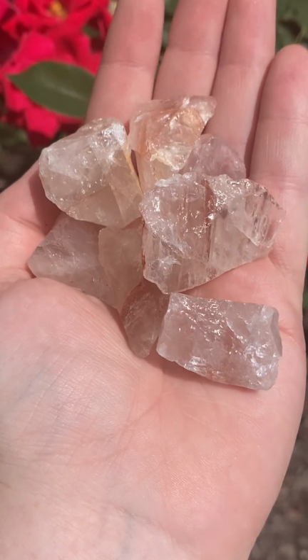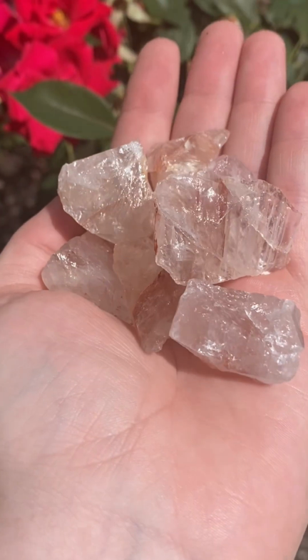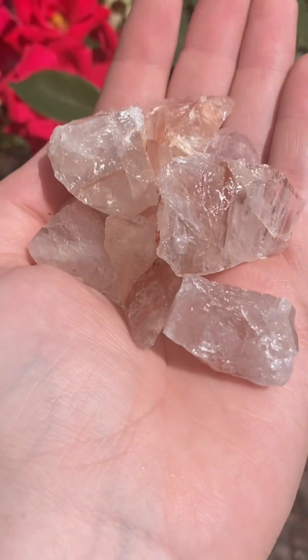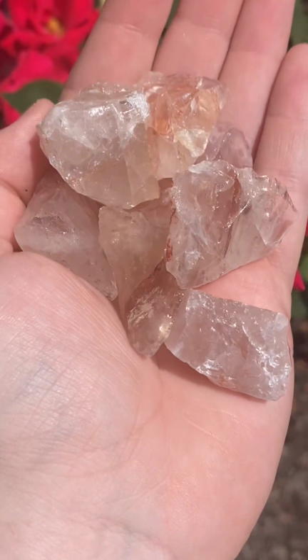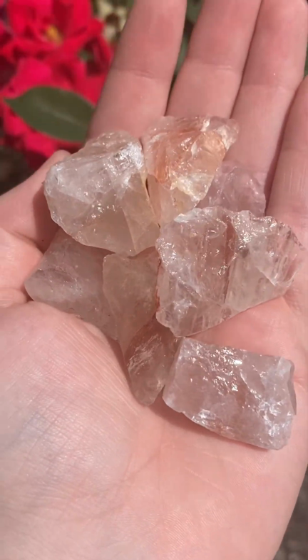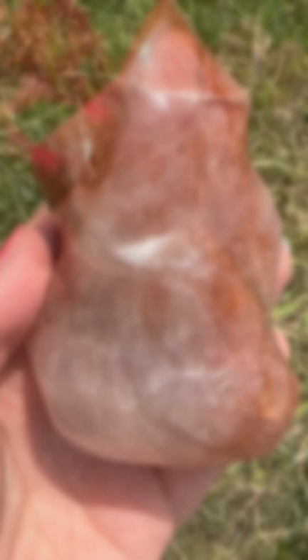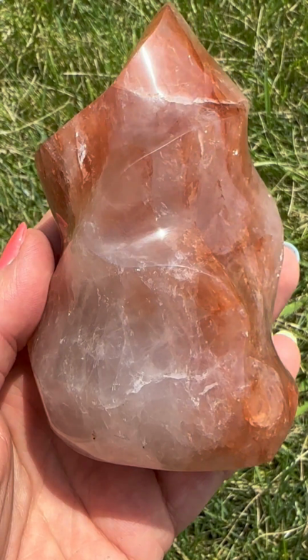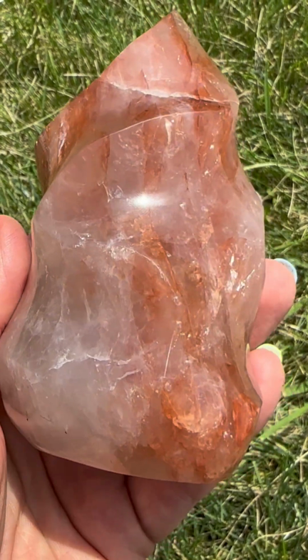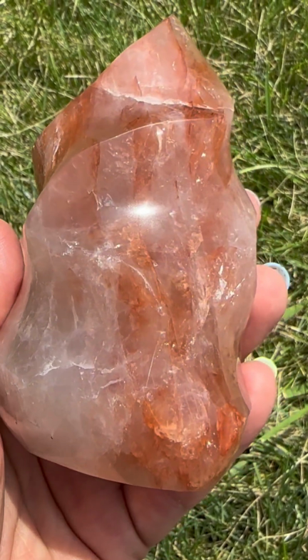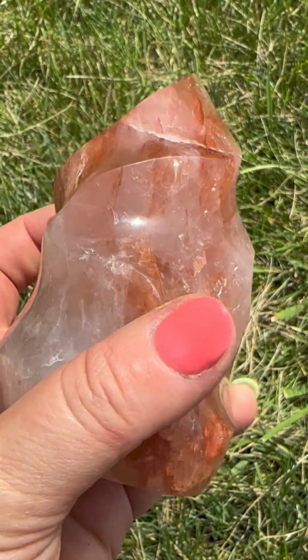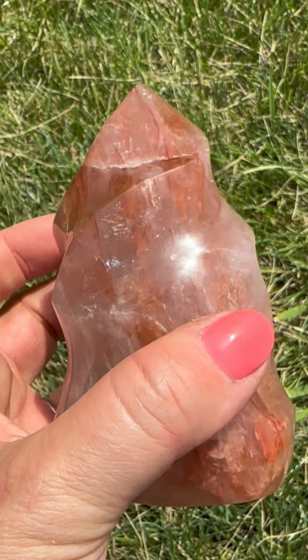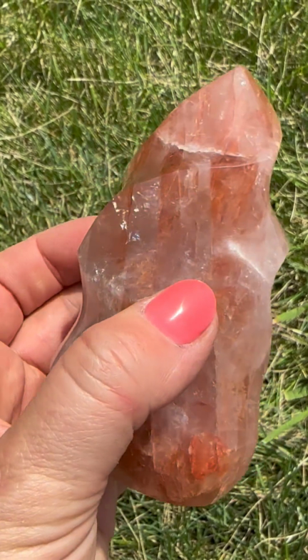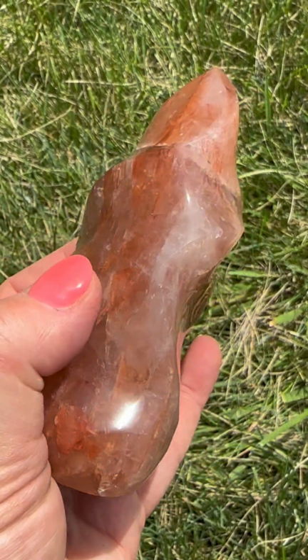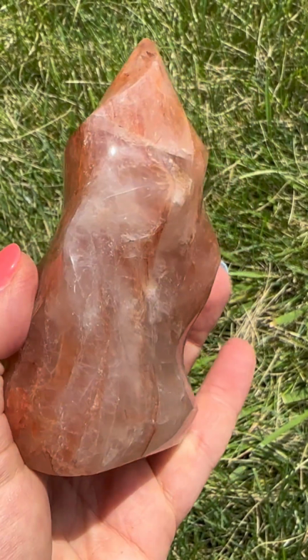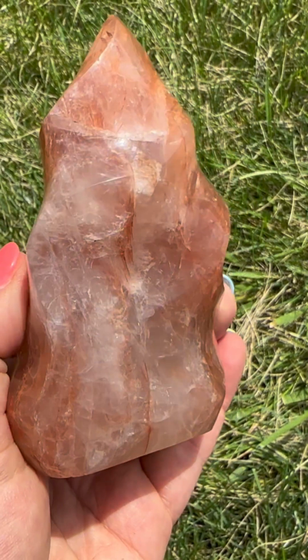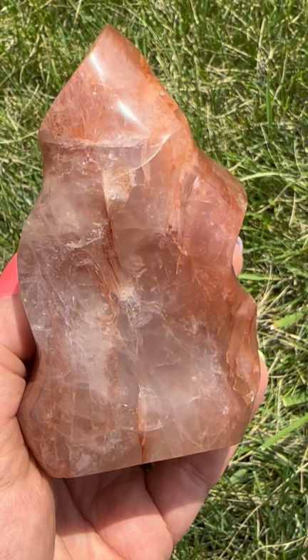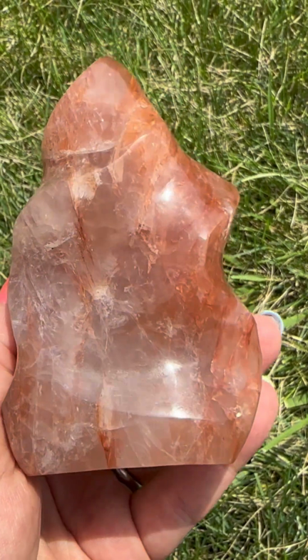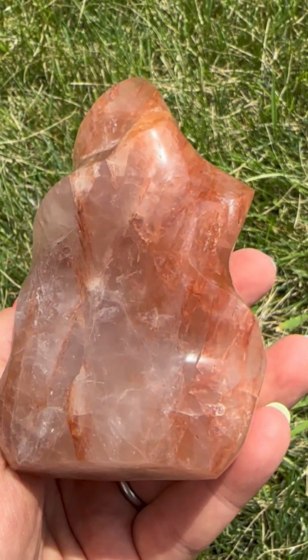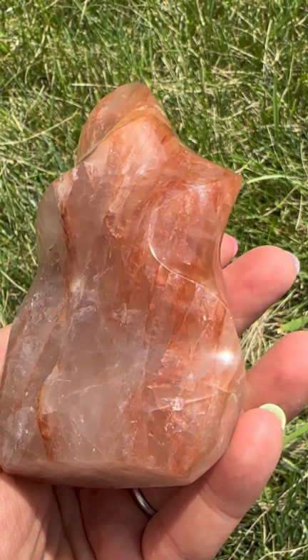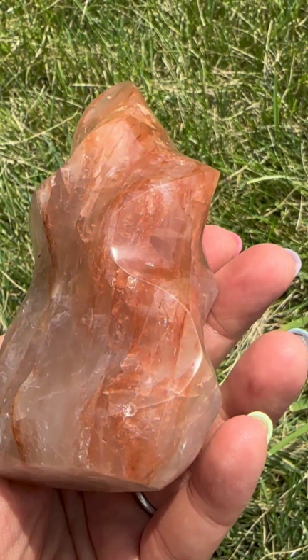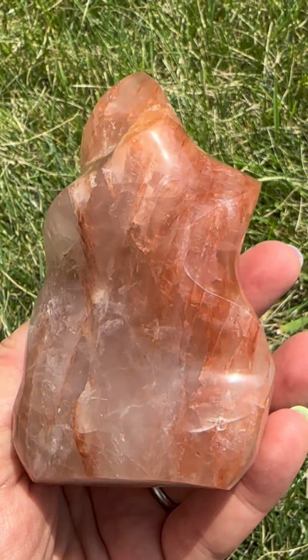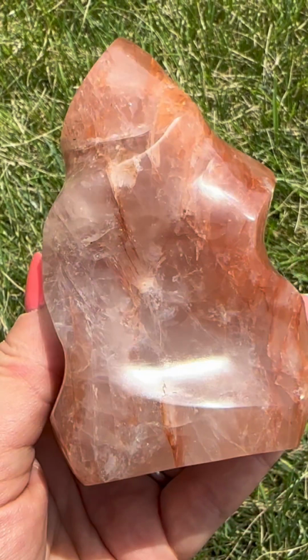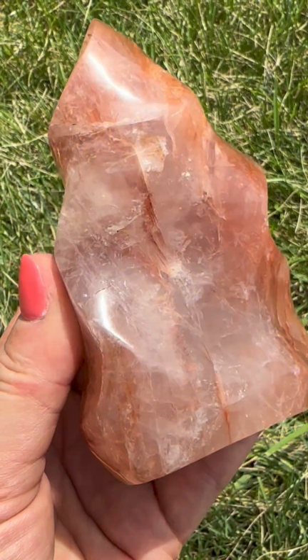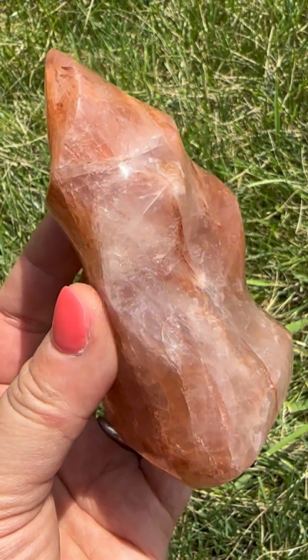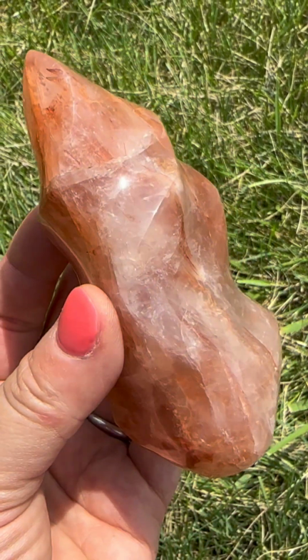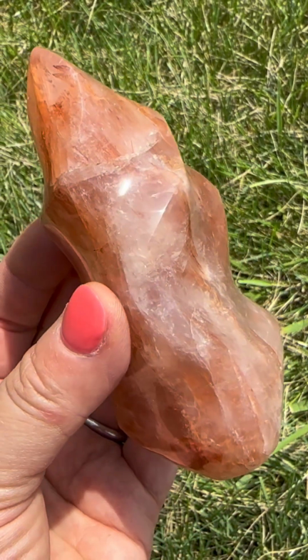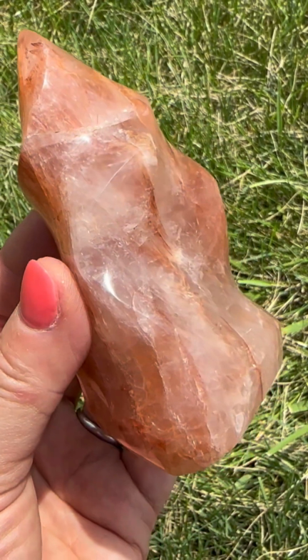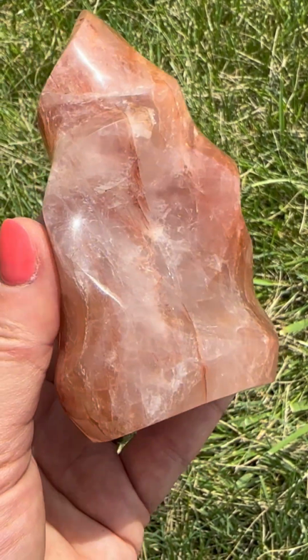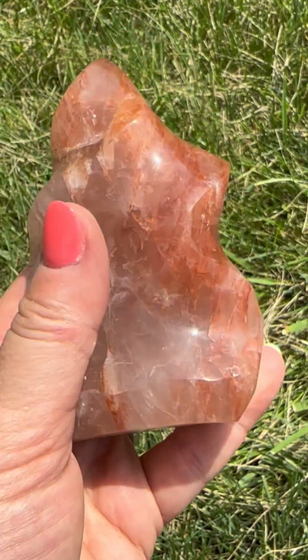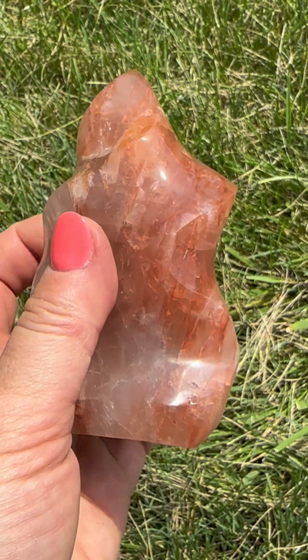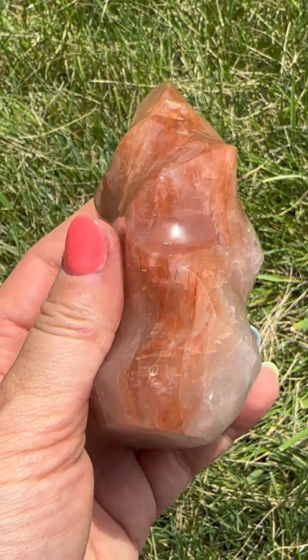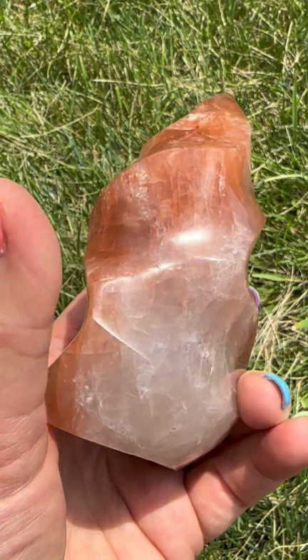Fire quartz measures a seven on the Mohs scale of hardness, making it durable and suitable for many uses. Fire quartz is predominantly found in Madagascar, where artisanal miners extract it by hand. Other notable deposits exist in Brazil, China, and Namibia.